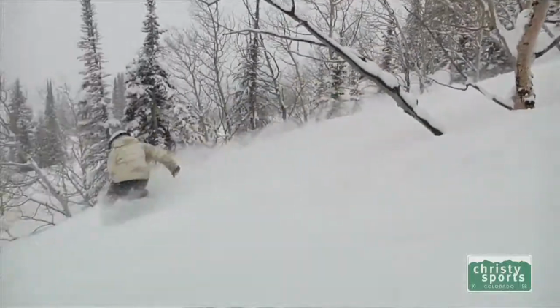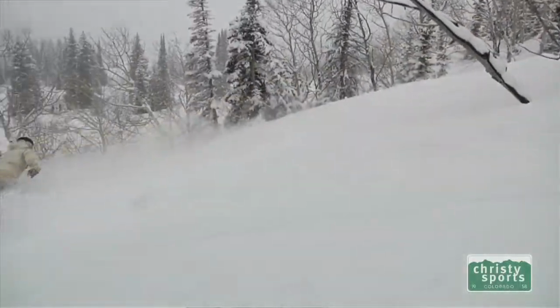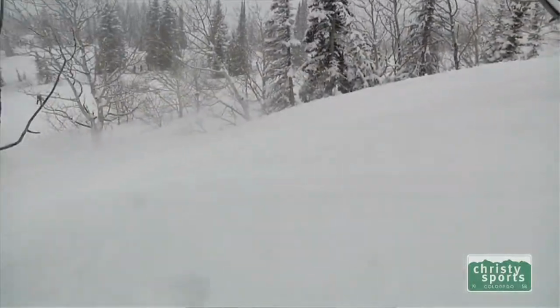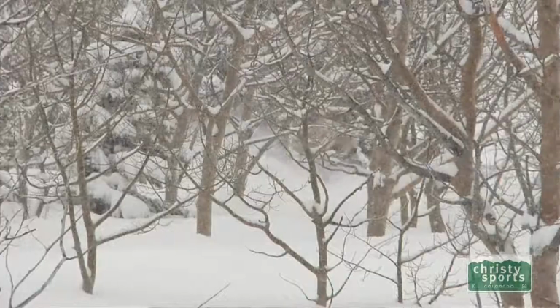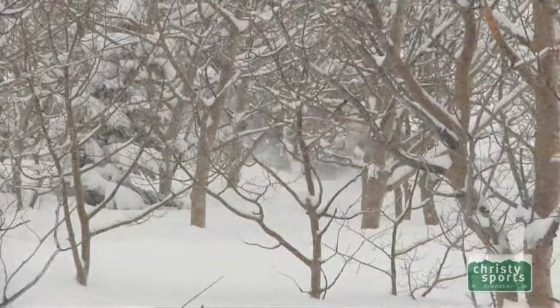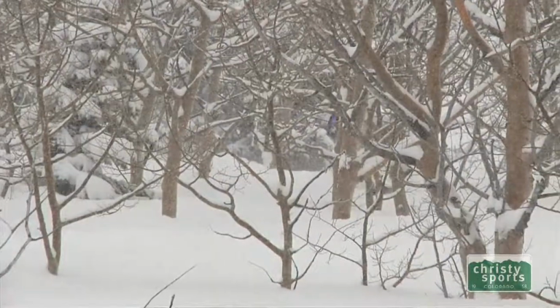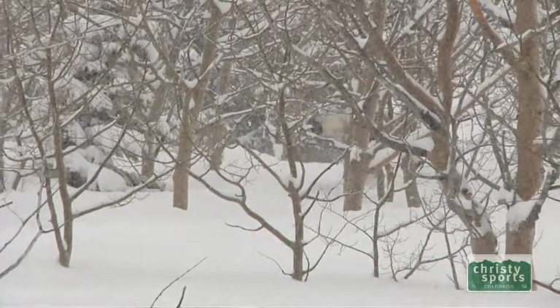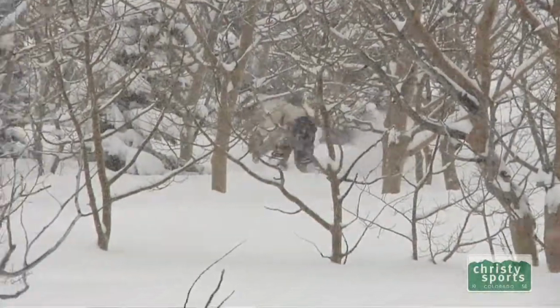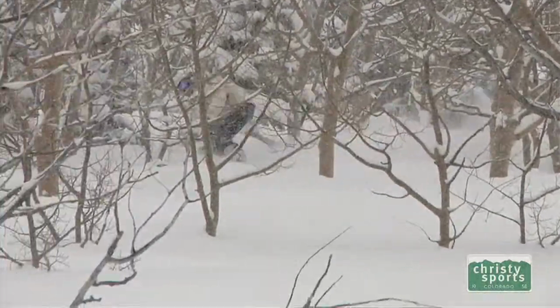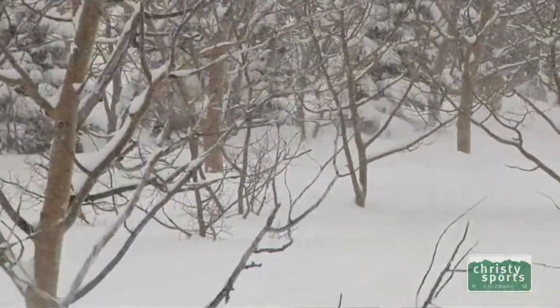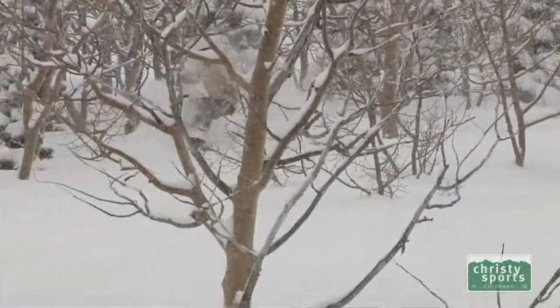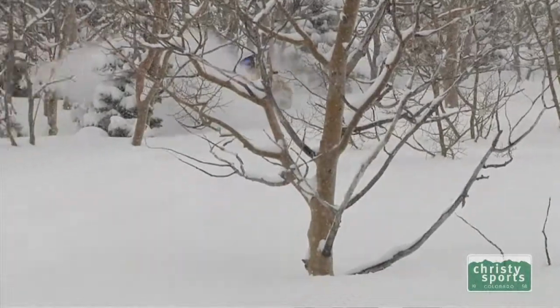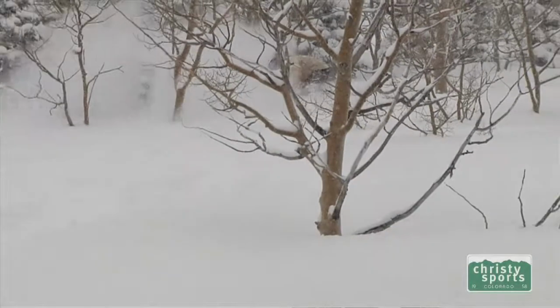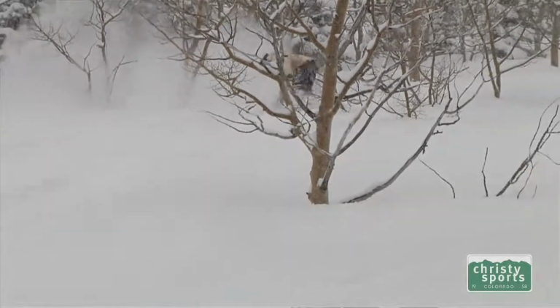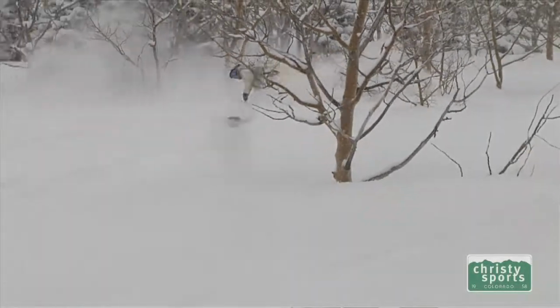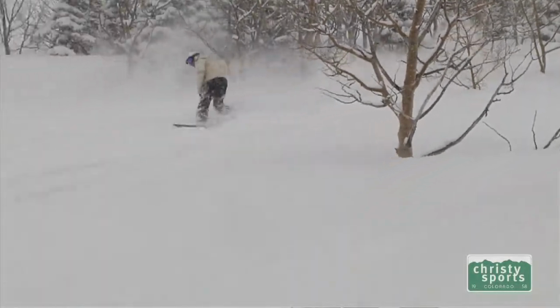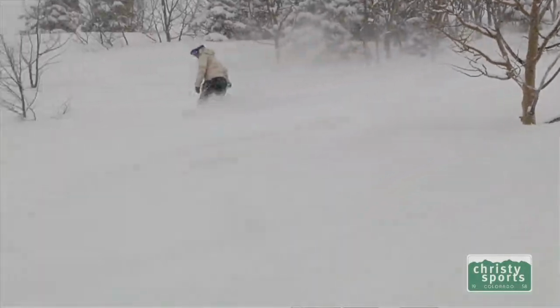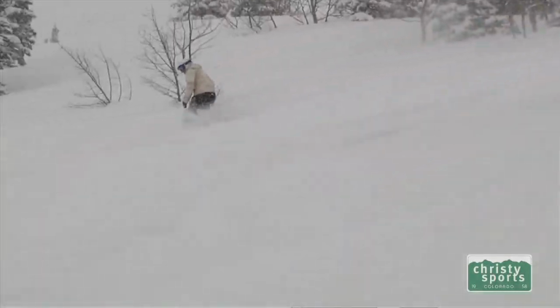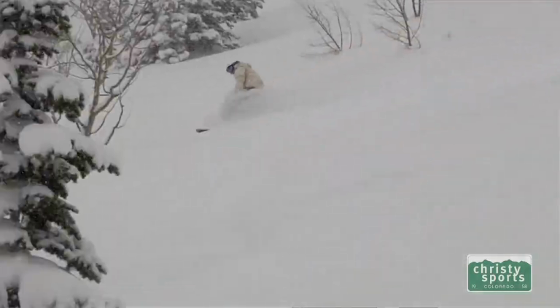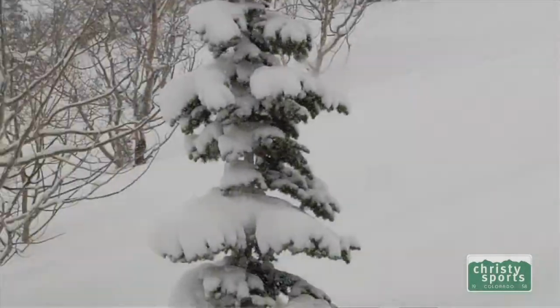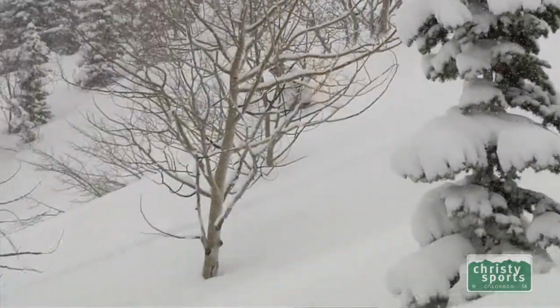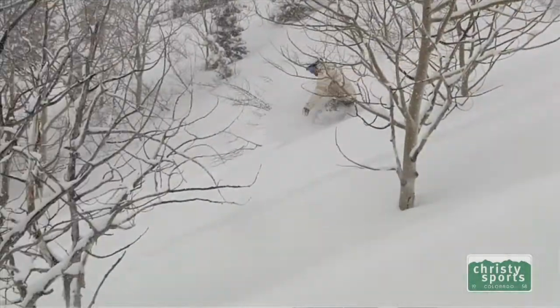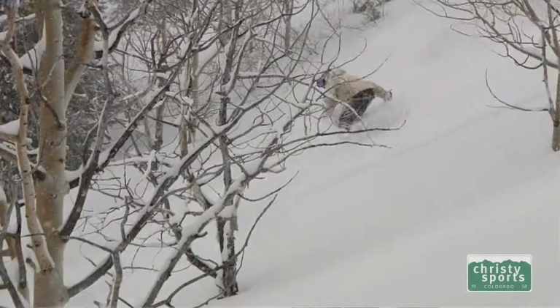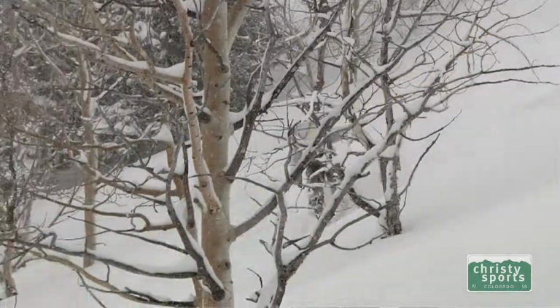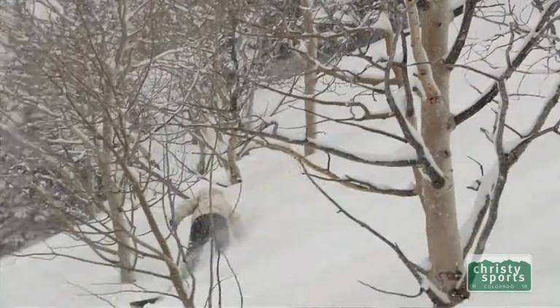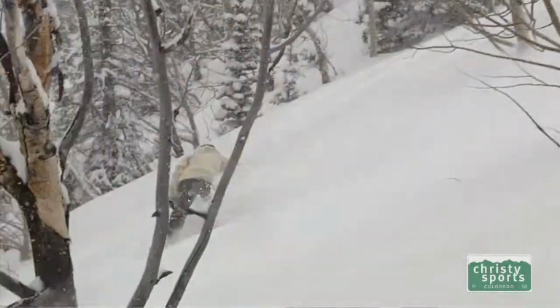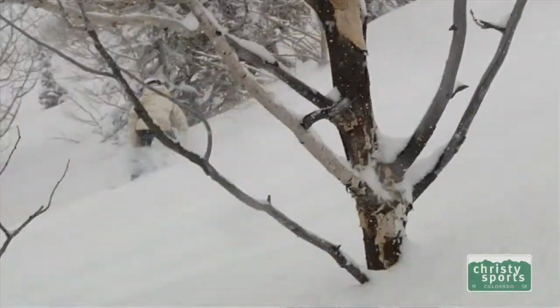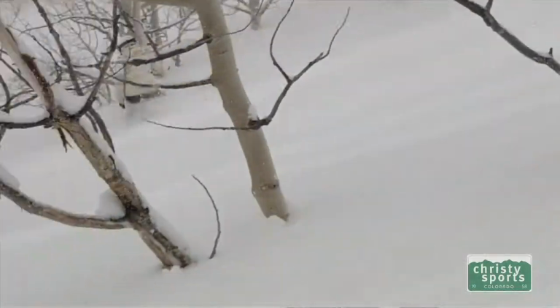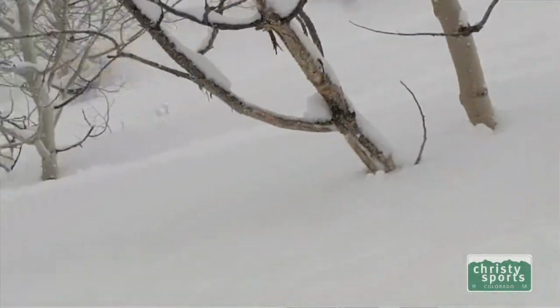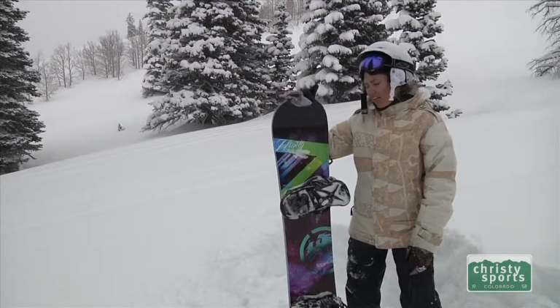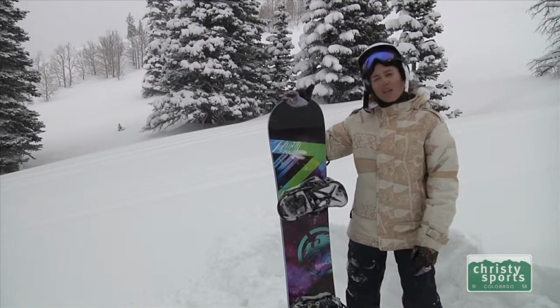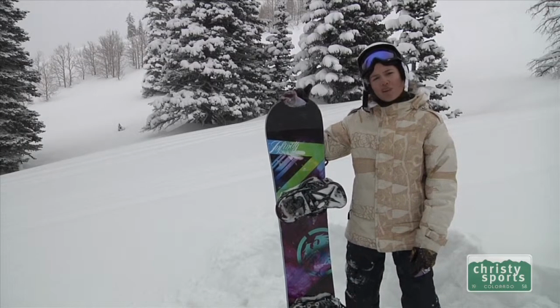I would recommend this probably for someone a little more intermediate to advanced. A little stiffer as far as women's boards go, but not super stiff — nothing to be intimidated by. Definitely something you could progress into, and yeah, it's a great all-mountain board.